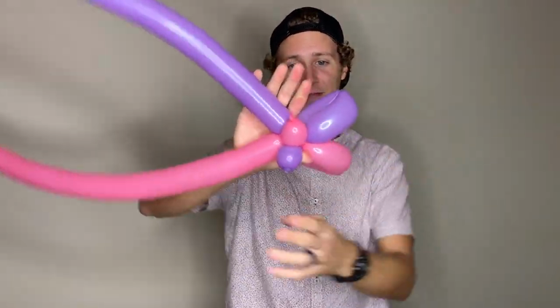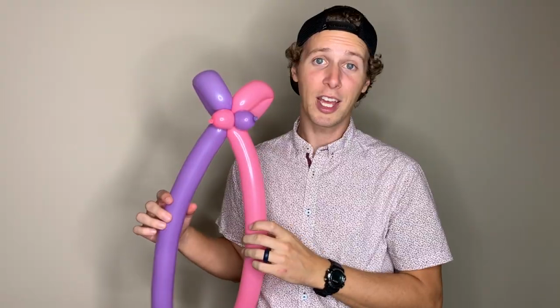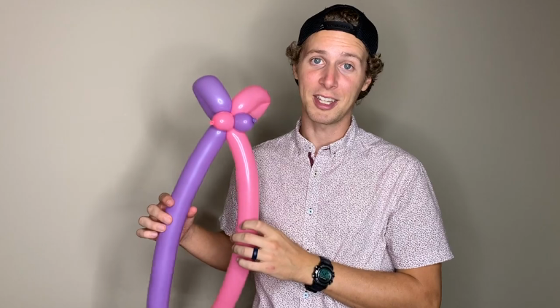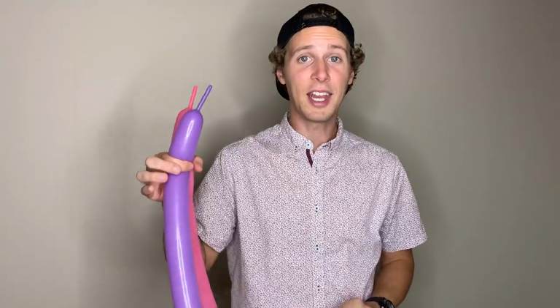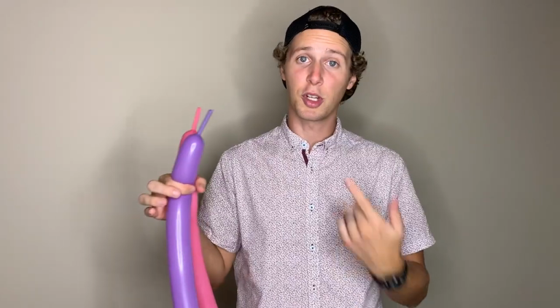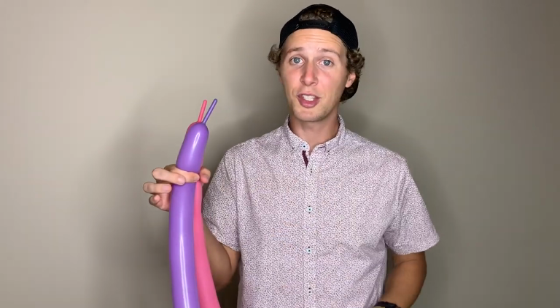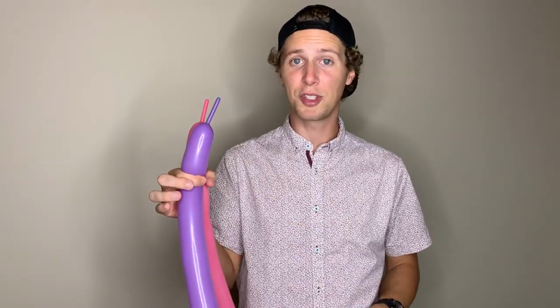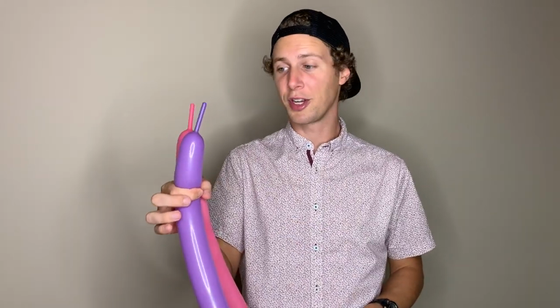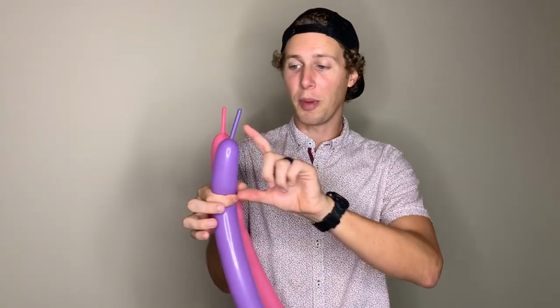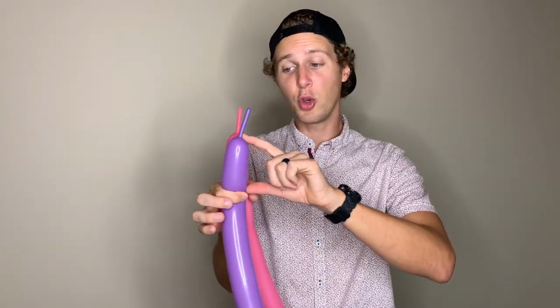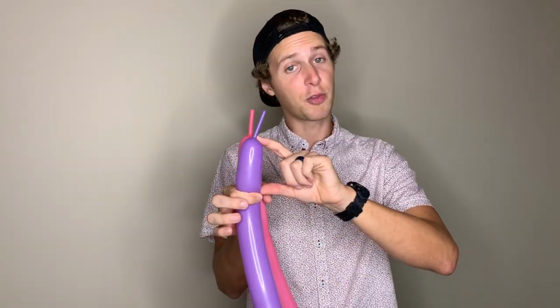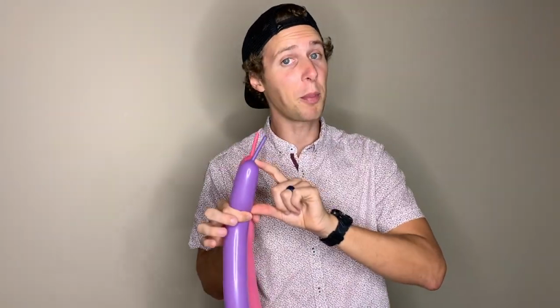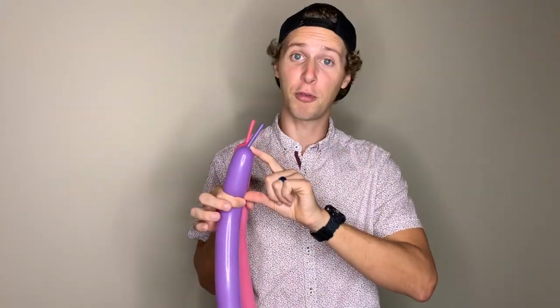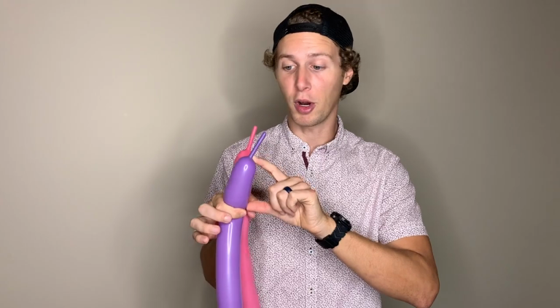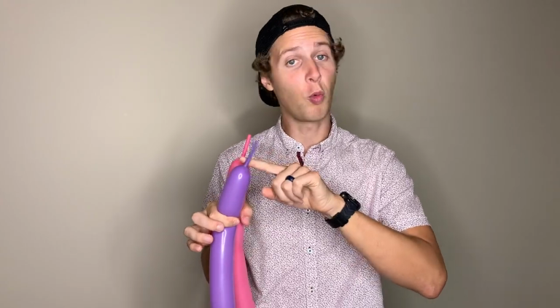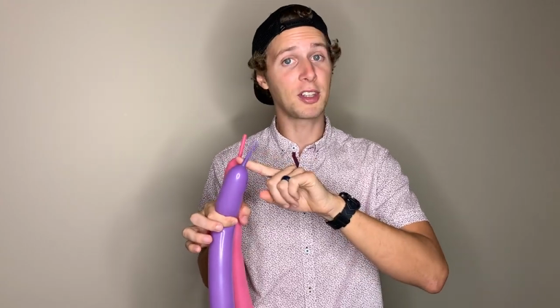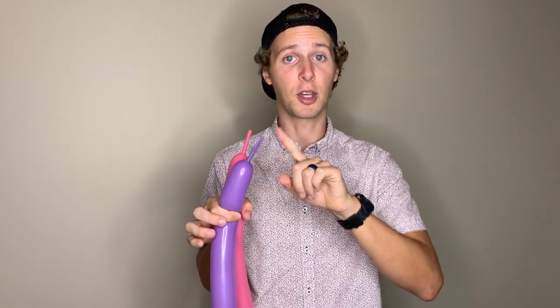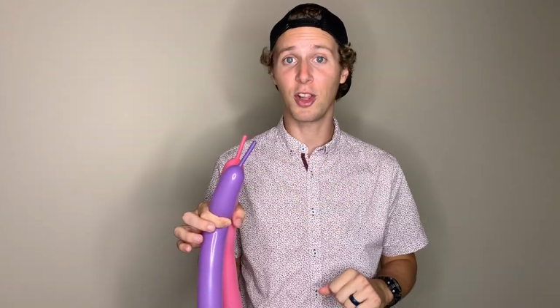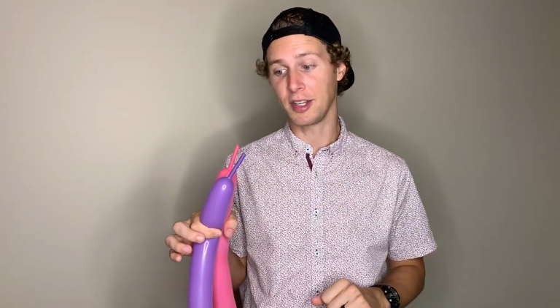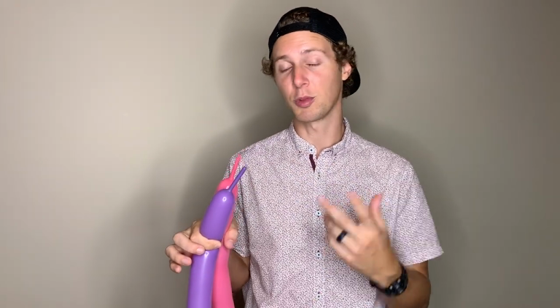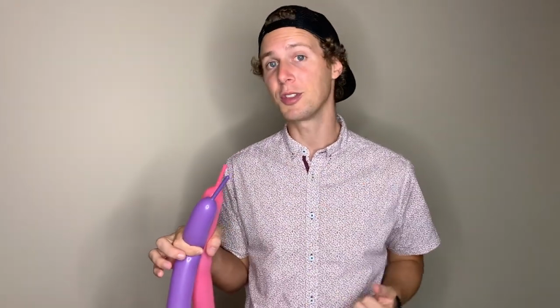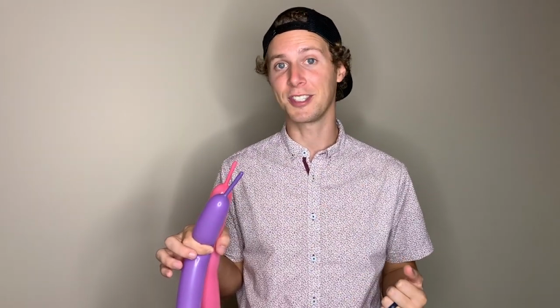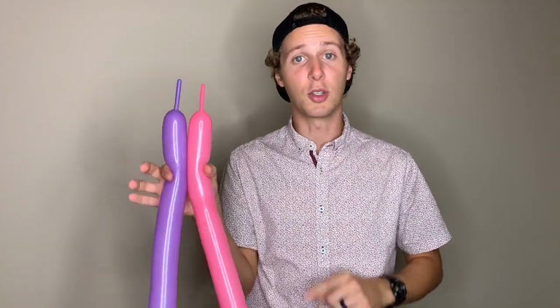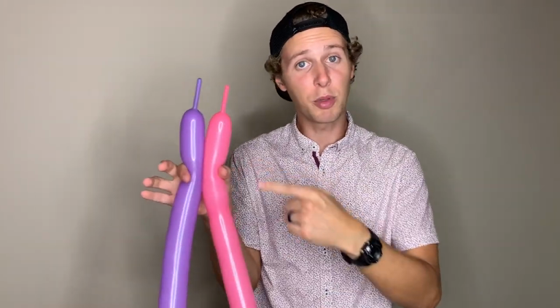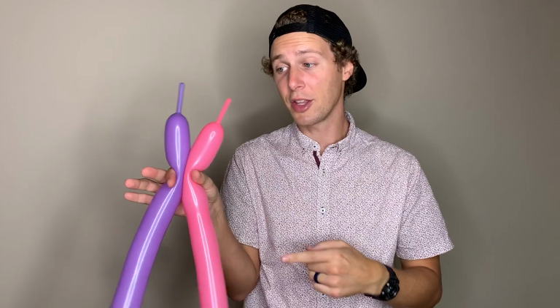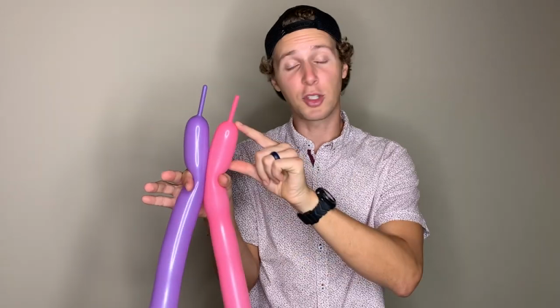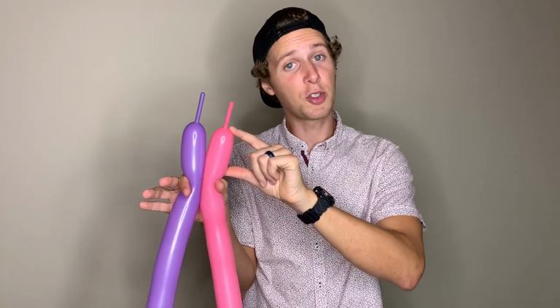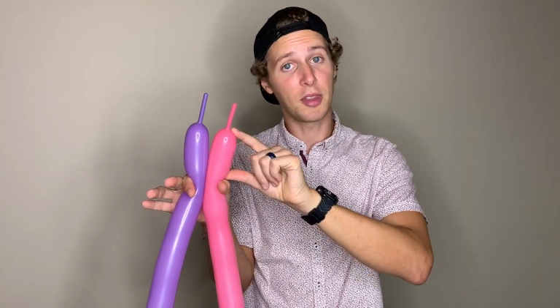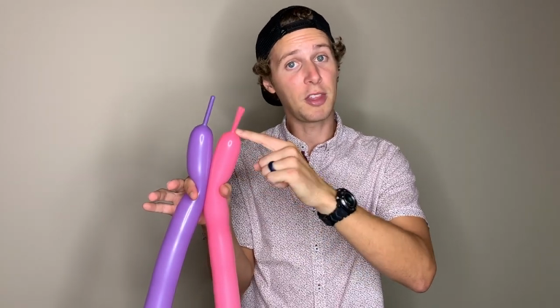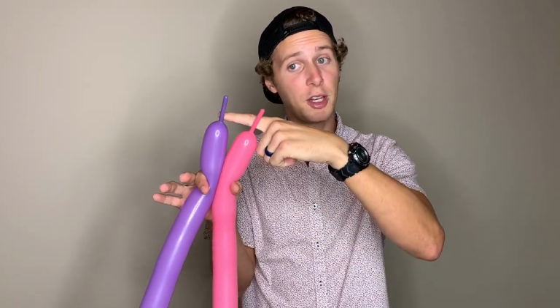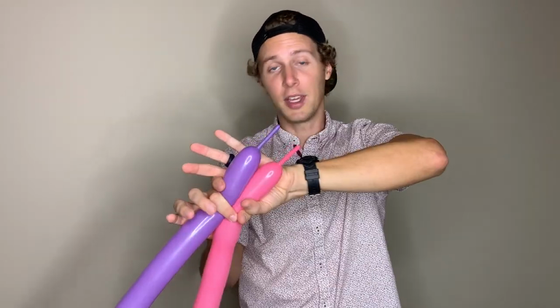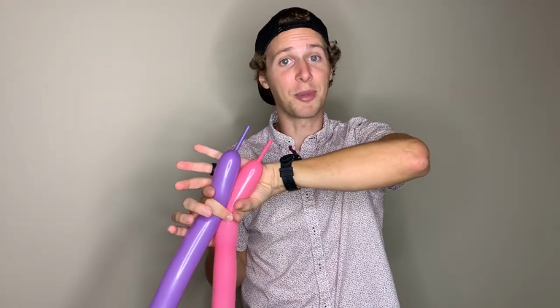You should have something like this. Next, we're going to twist these two balloons together again about two inches from the top of the inflated part, and we want to leave some tail on the end because we're going to use it in just a second. So squeeze the balloons together about two inches from the top of the inflated part and twist them together.